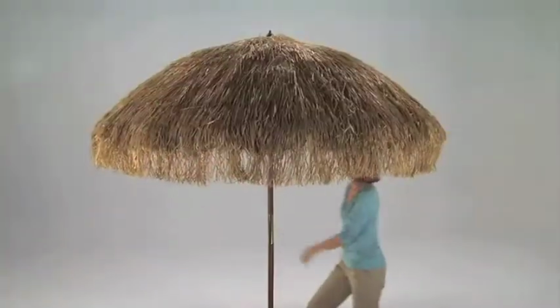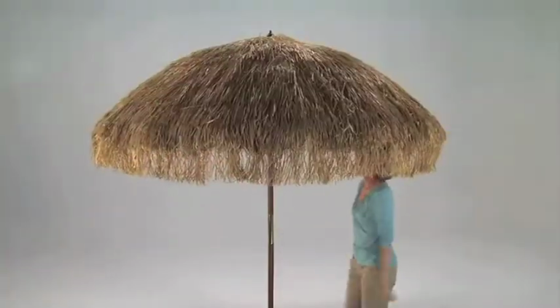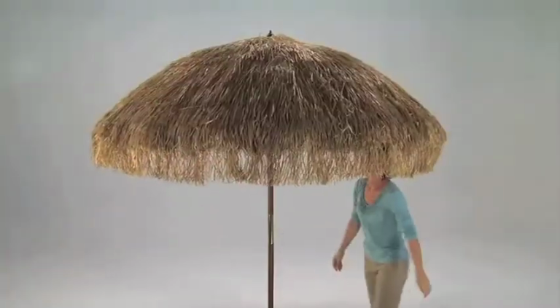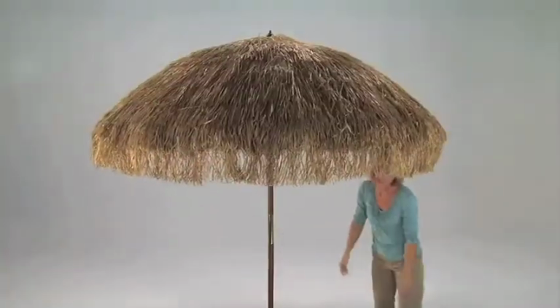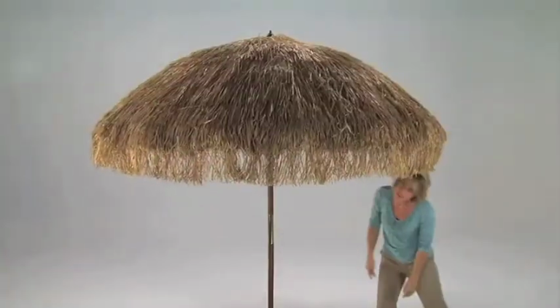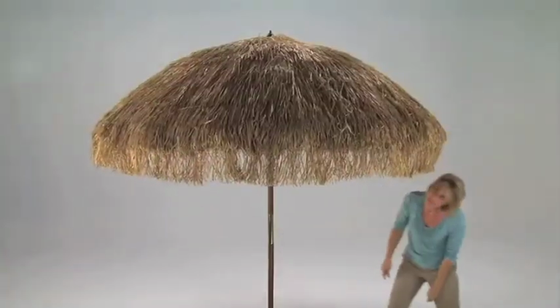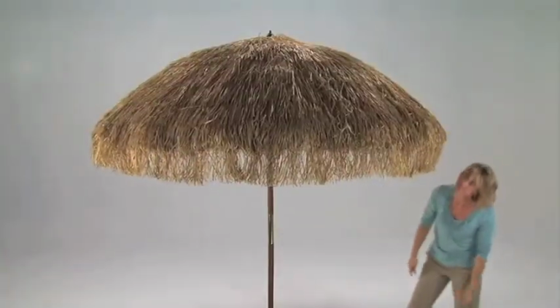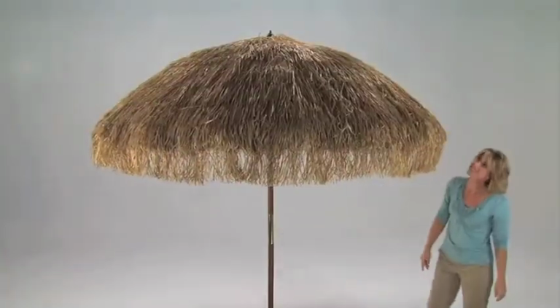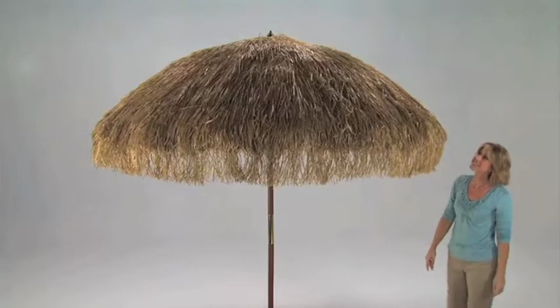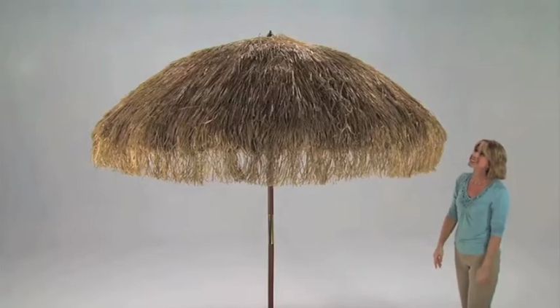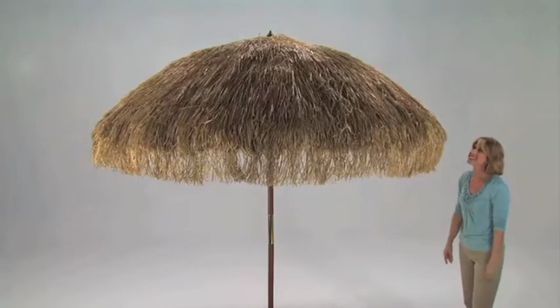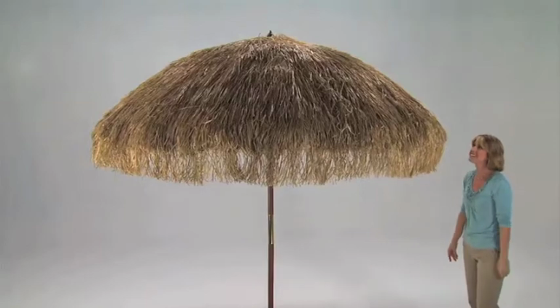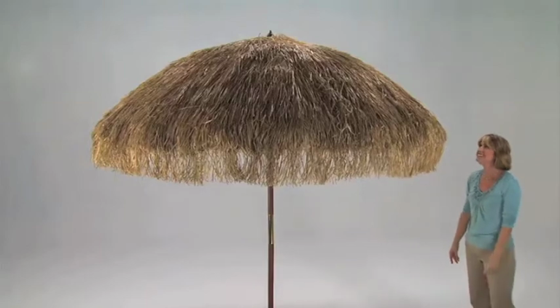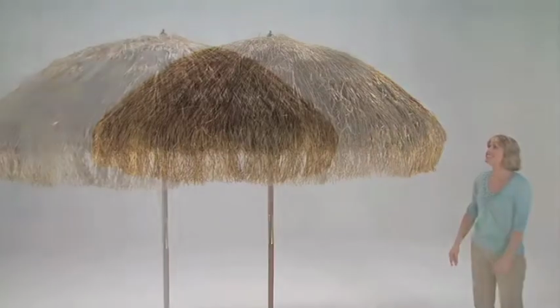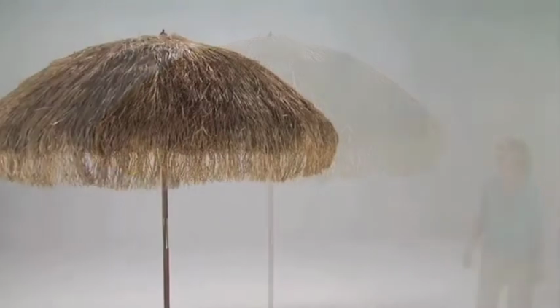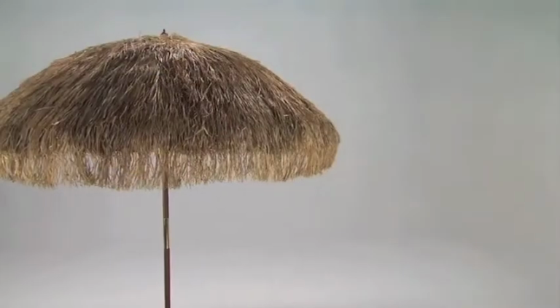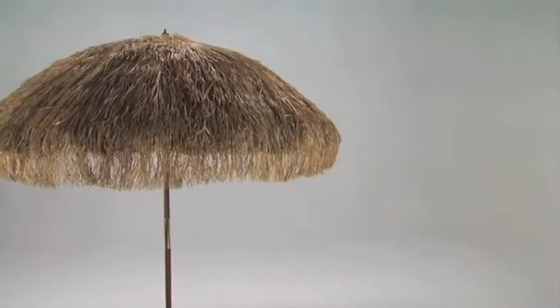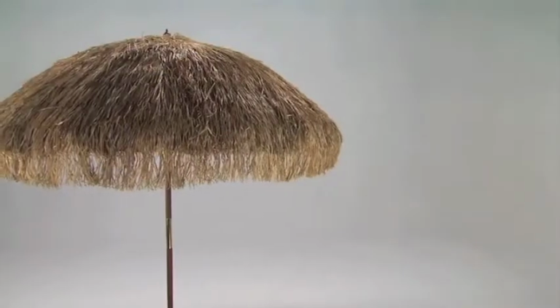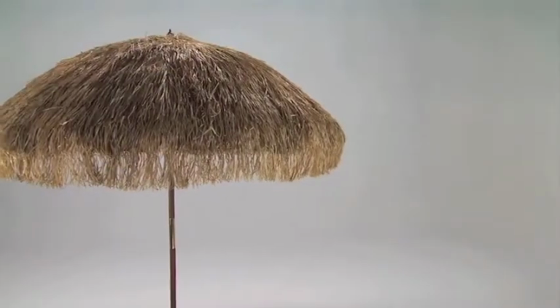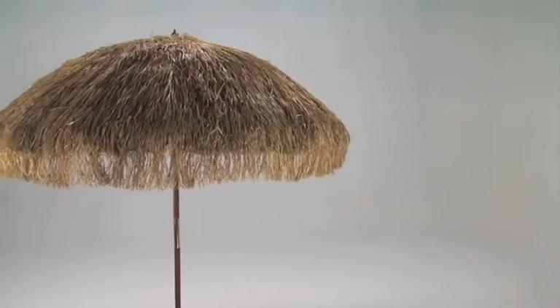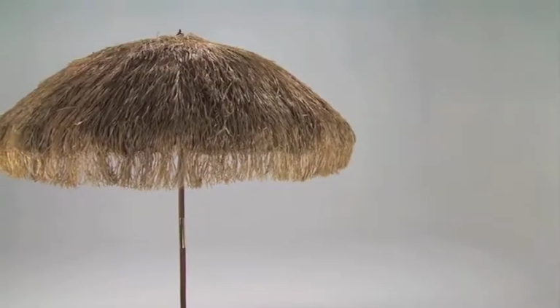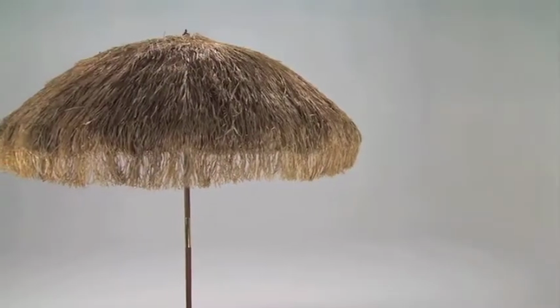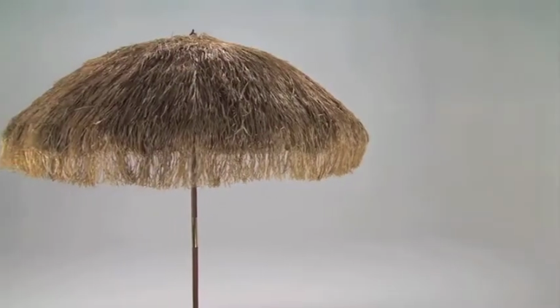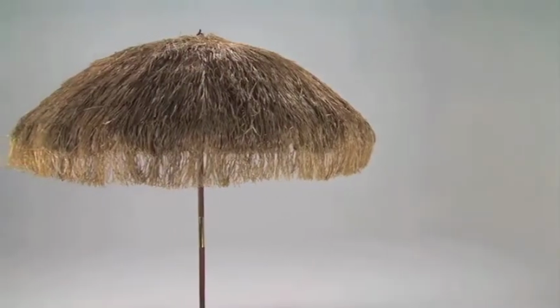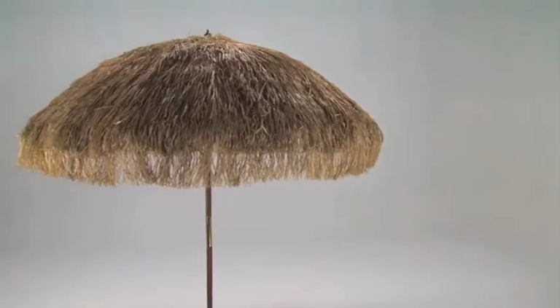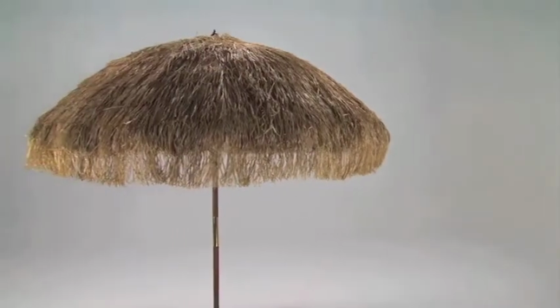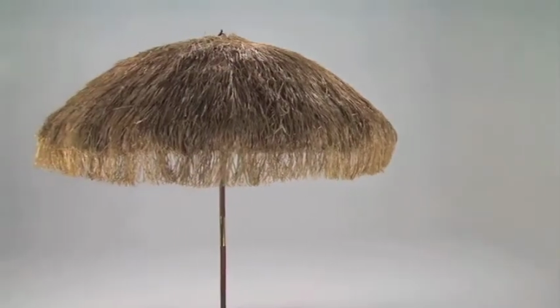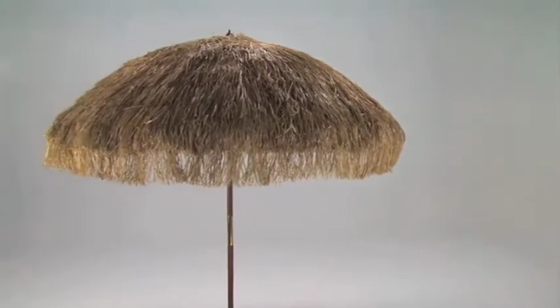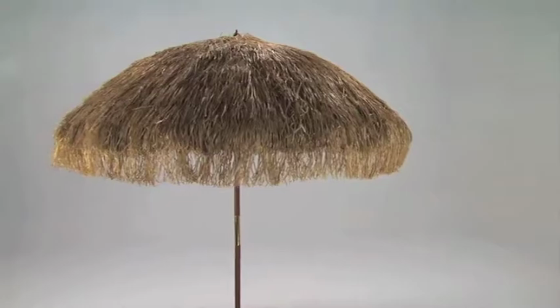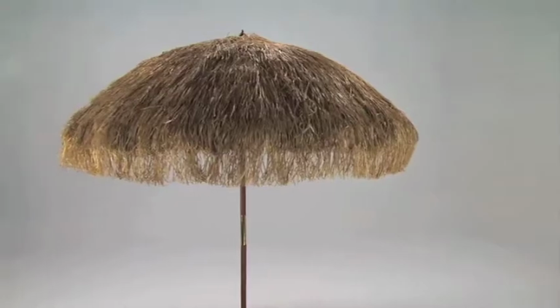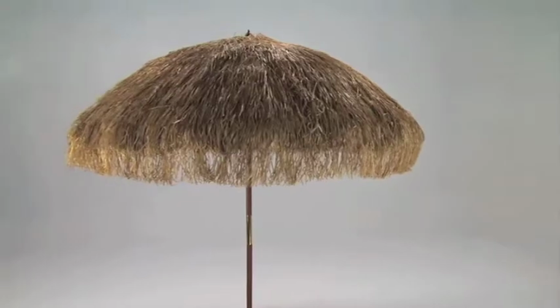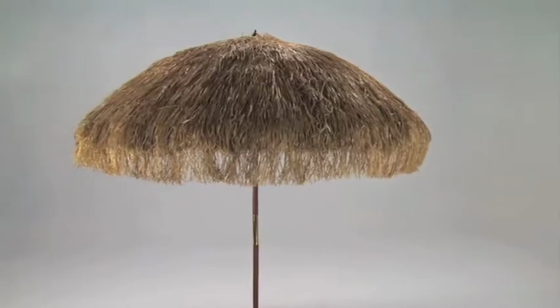Teflon coated for rain and weather resistance, this canopy is perfect for any tropical themed restaurant, beach house, or beautiful backyard getaway.